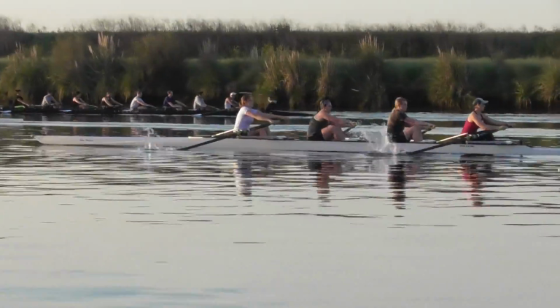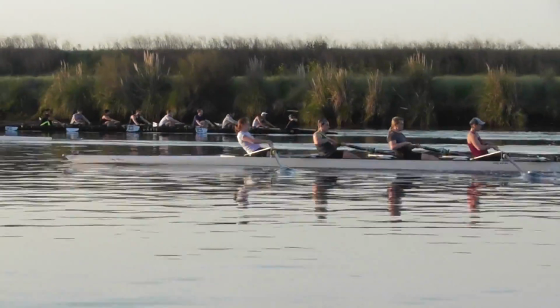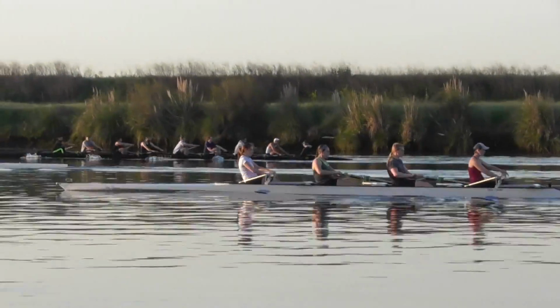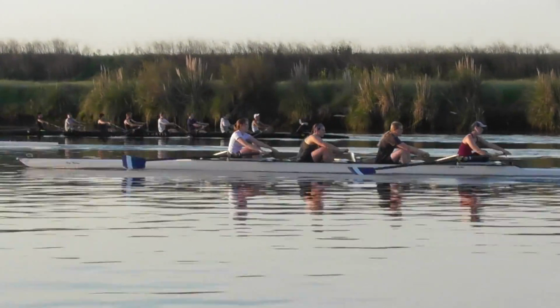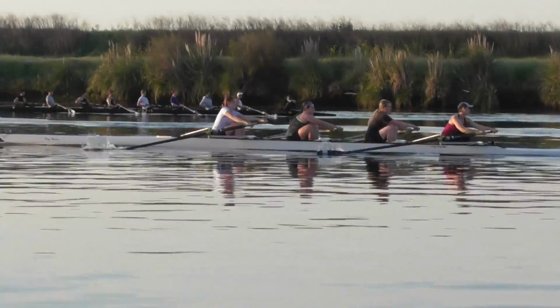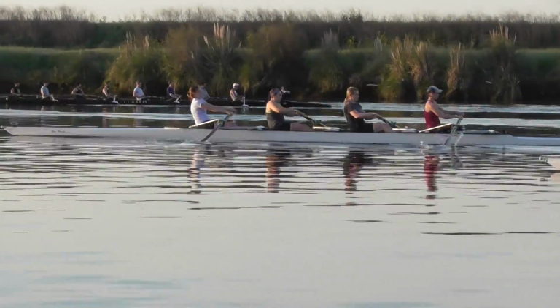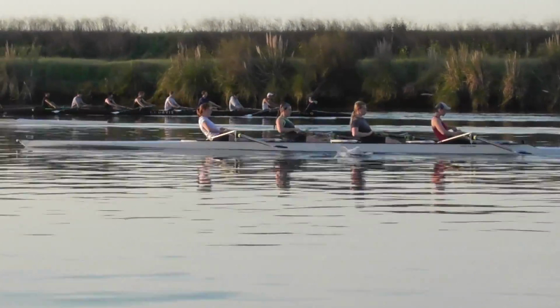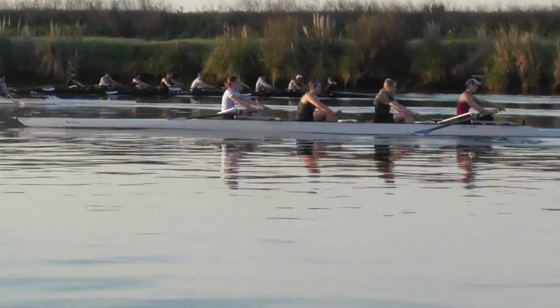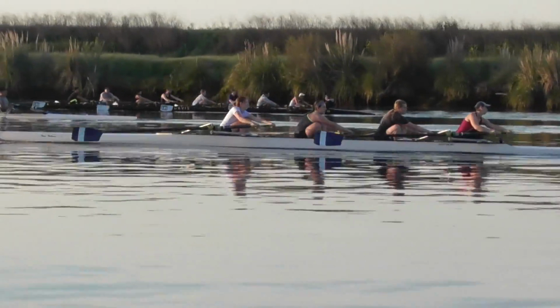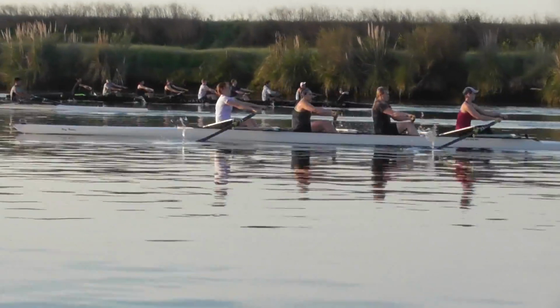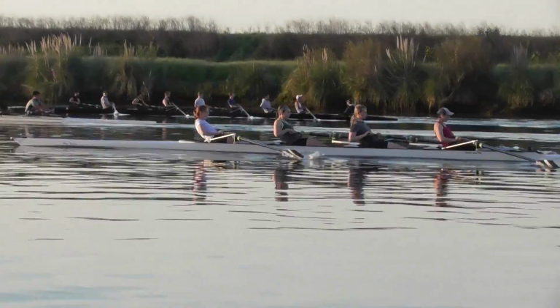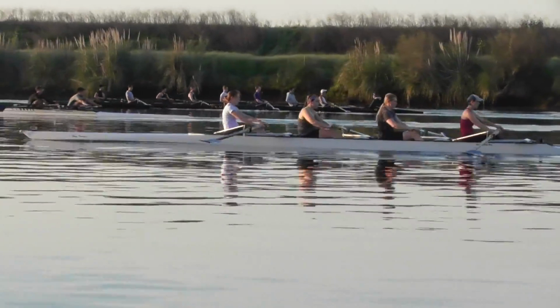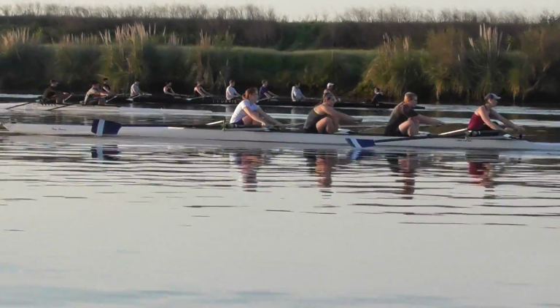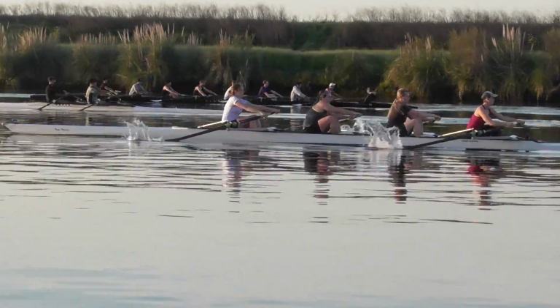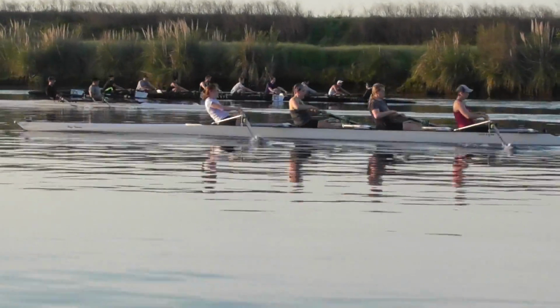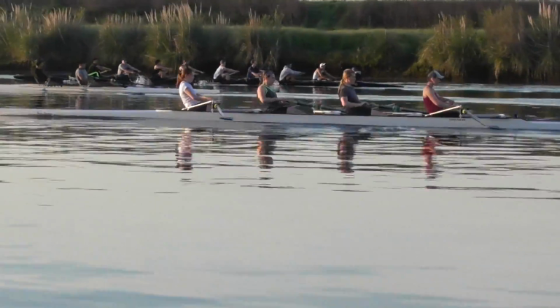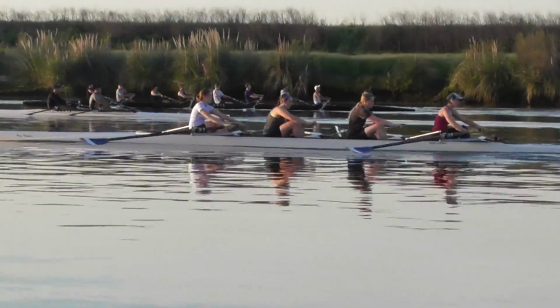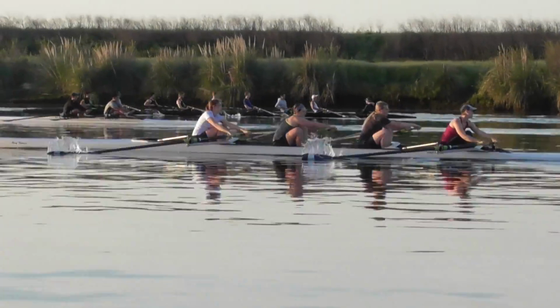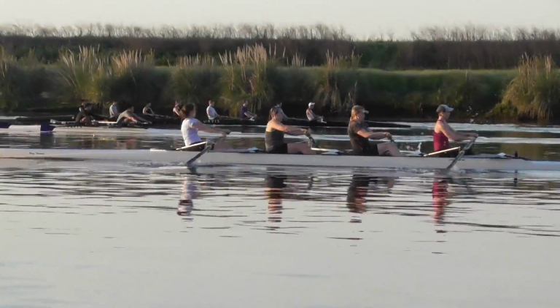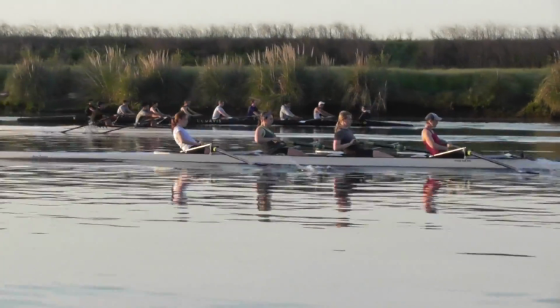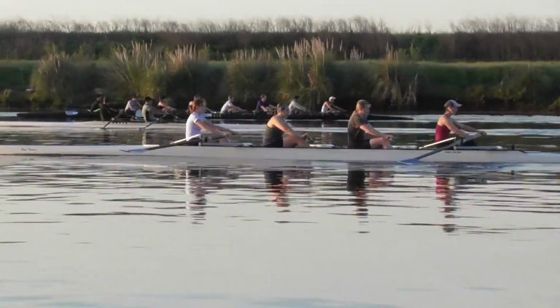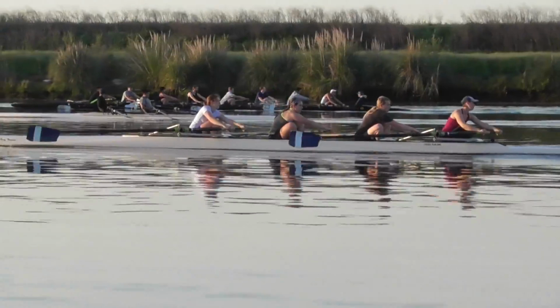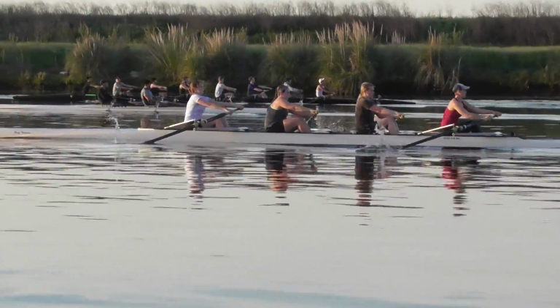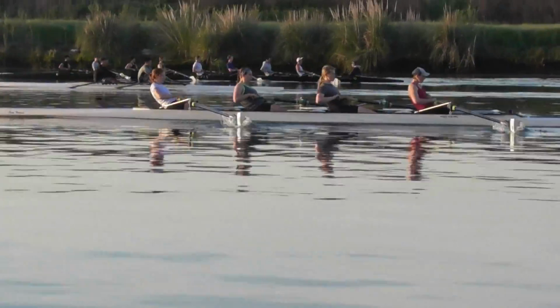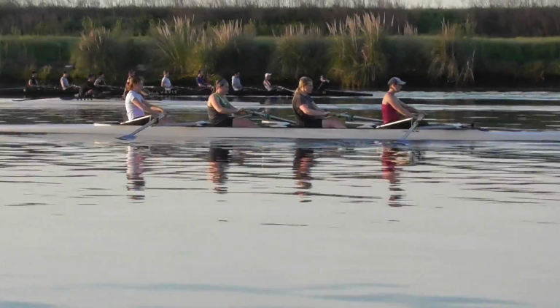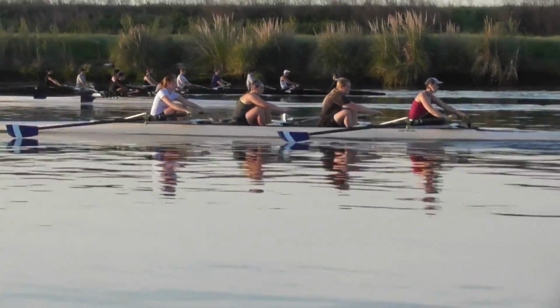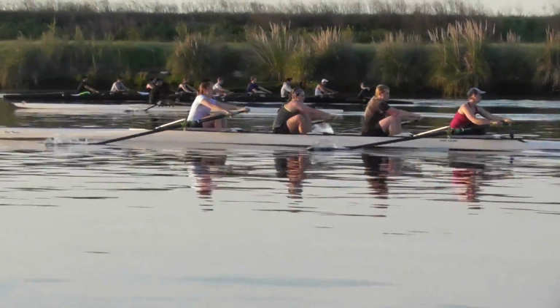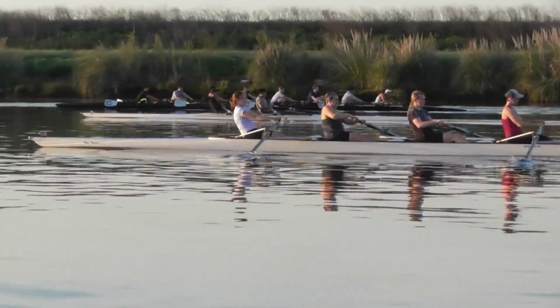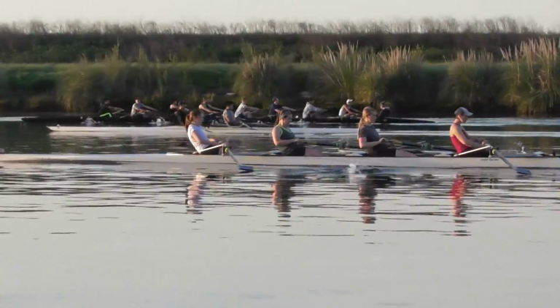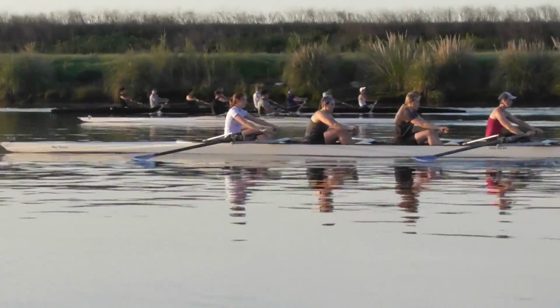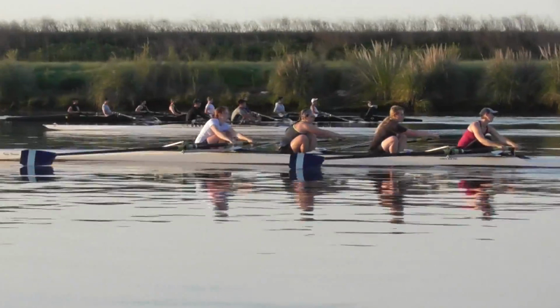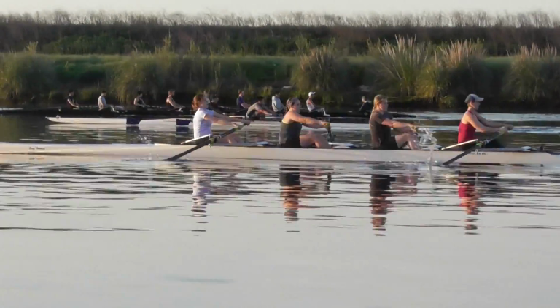30 seconds down. Early square up, GD. A little more pop, a little more pop at the front end. The last 15 seconds.